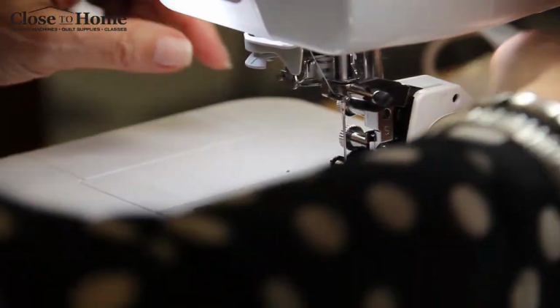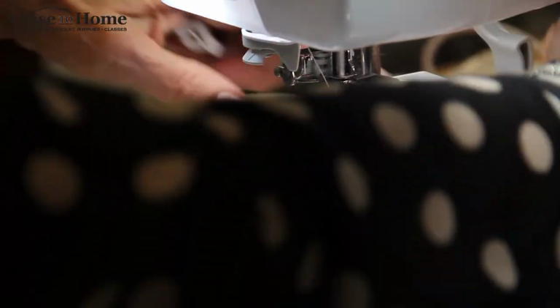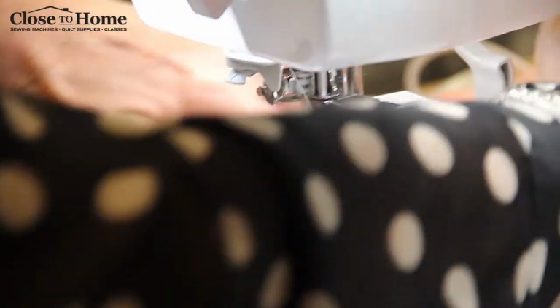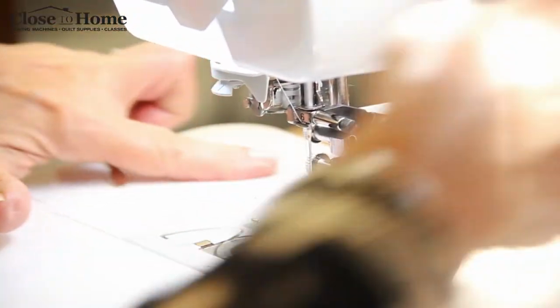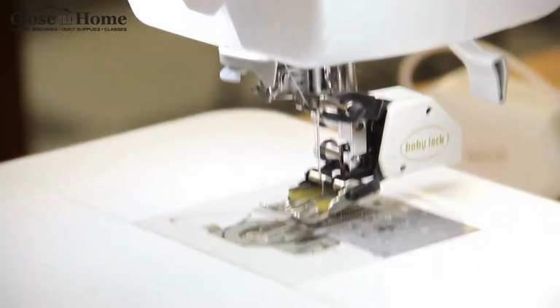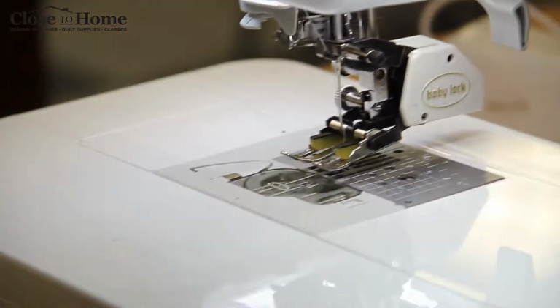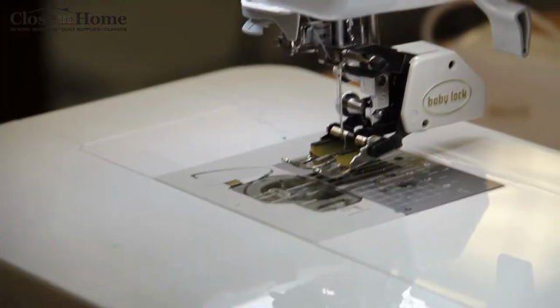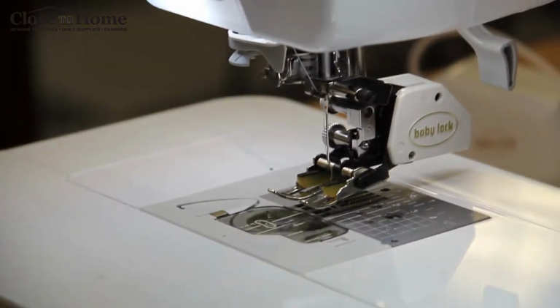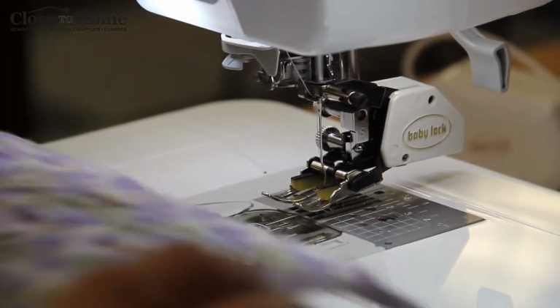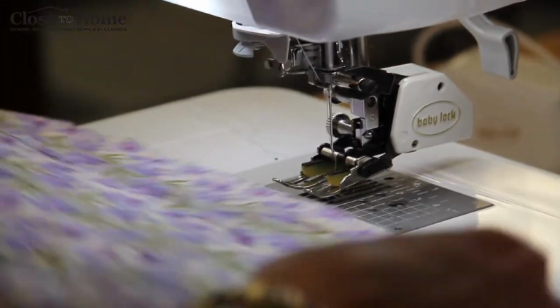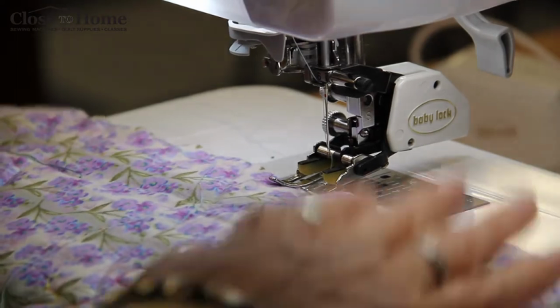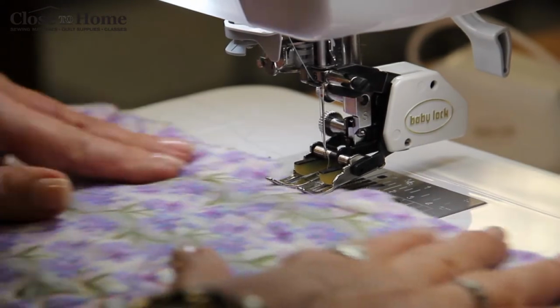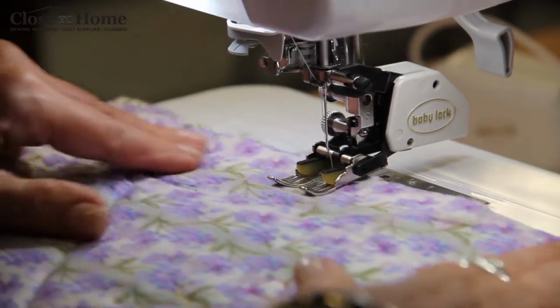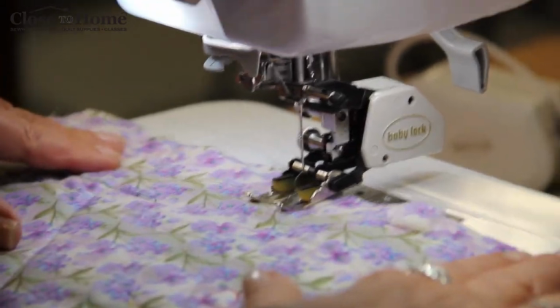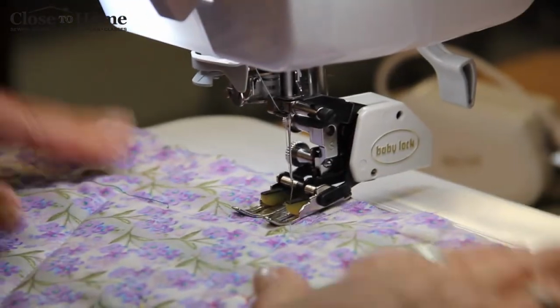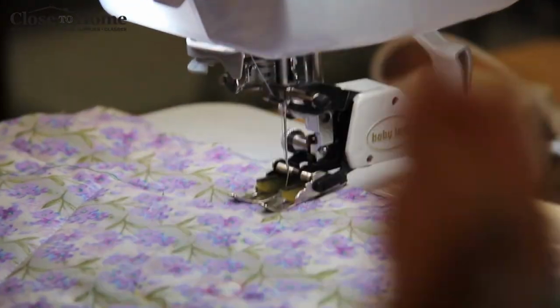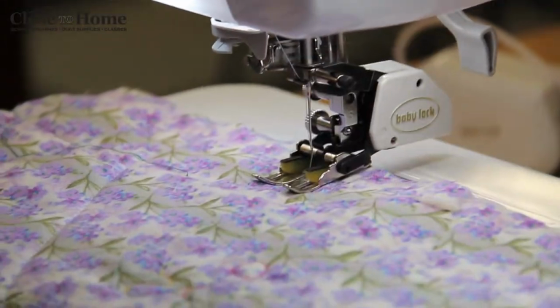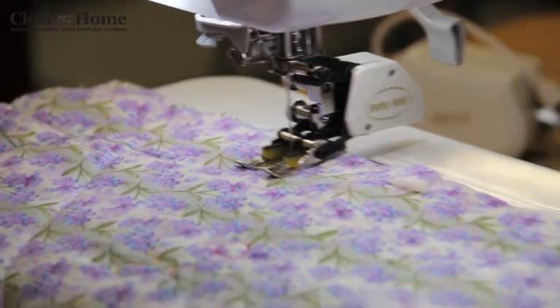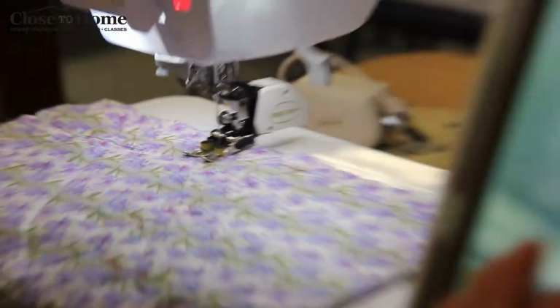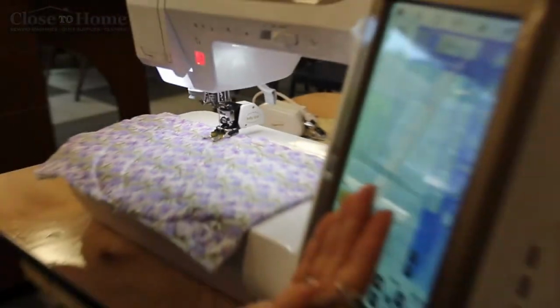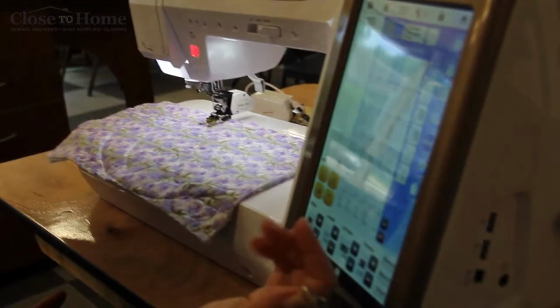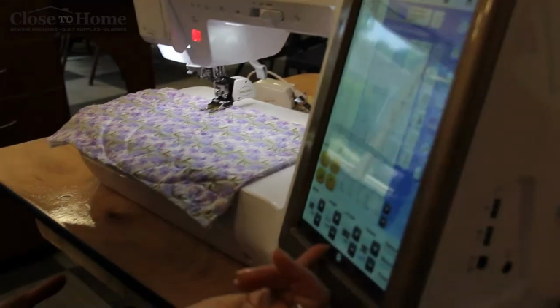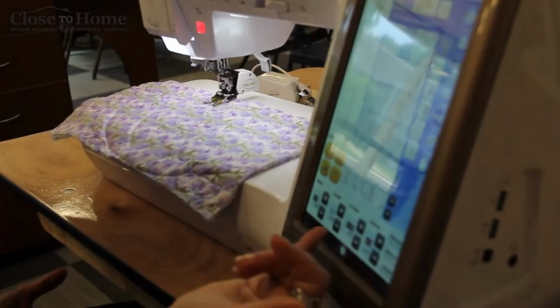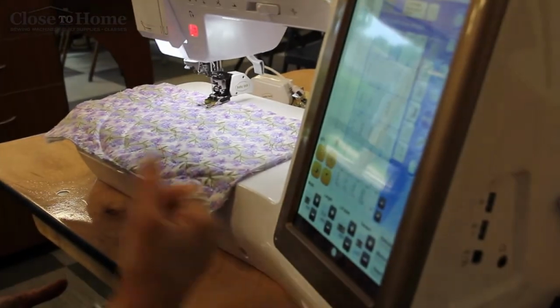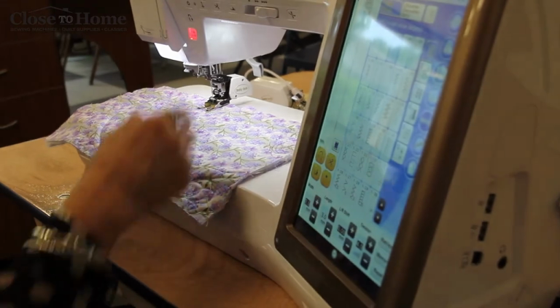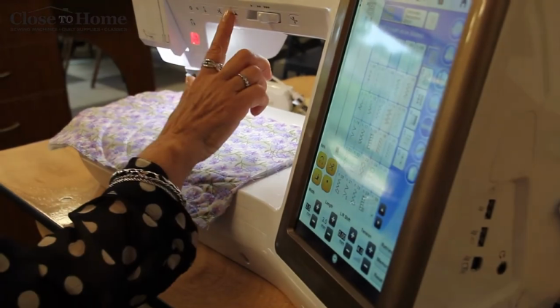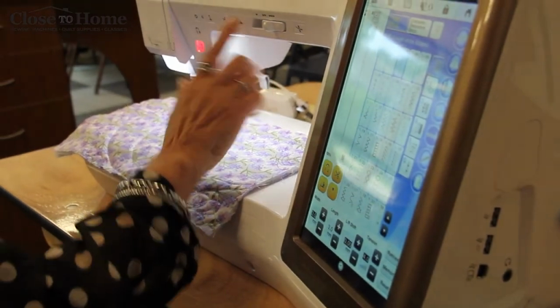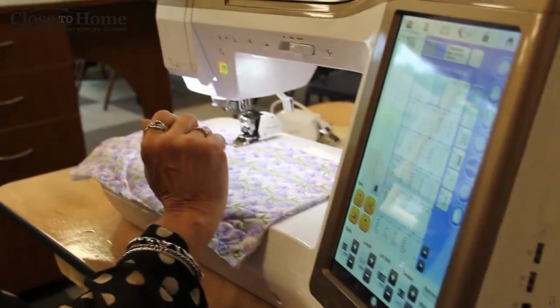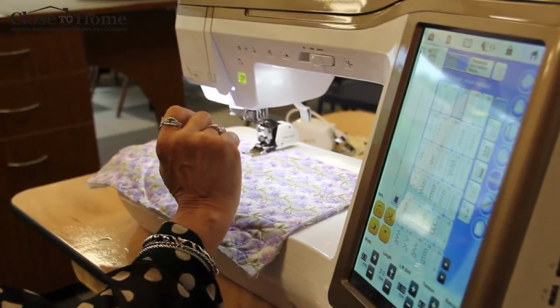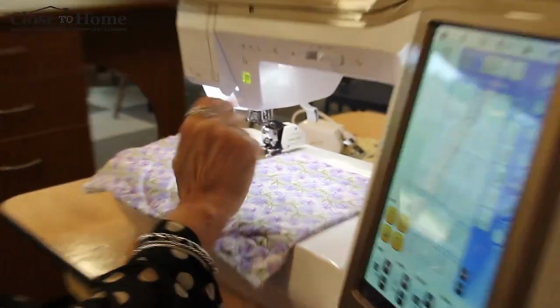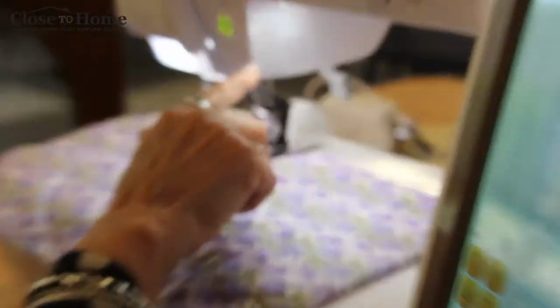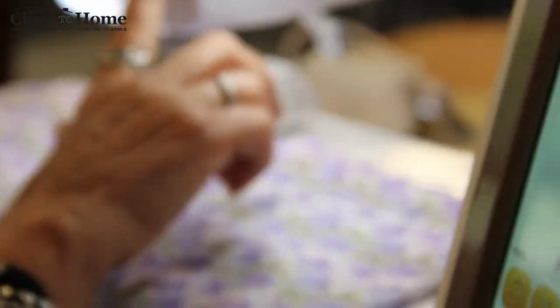You always want to start with your threads under the foot. I've actually increased my stitch length to number three. I'm going to put the foot down and go.